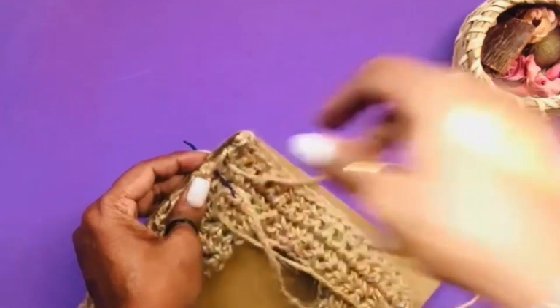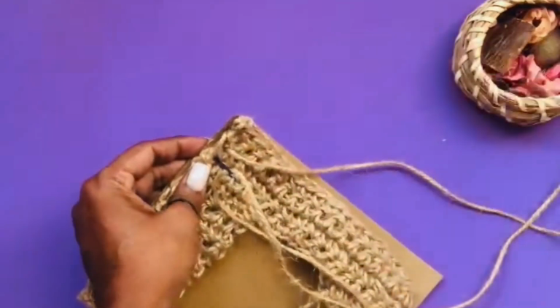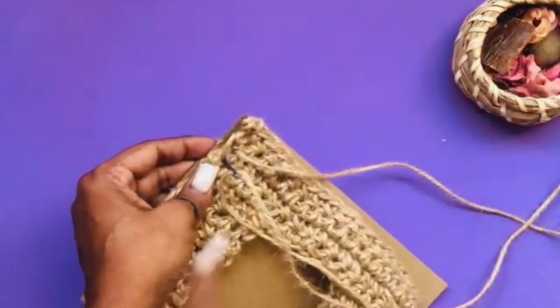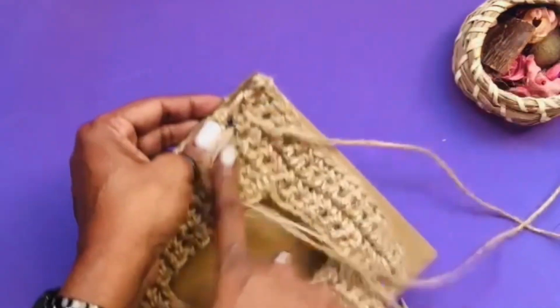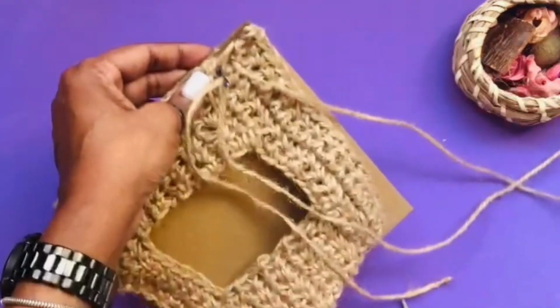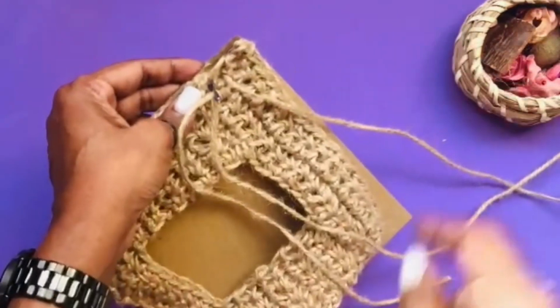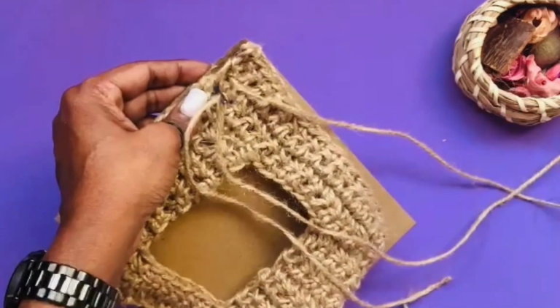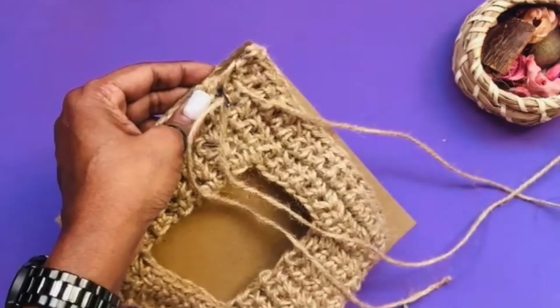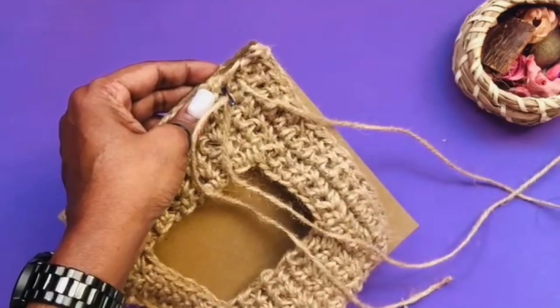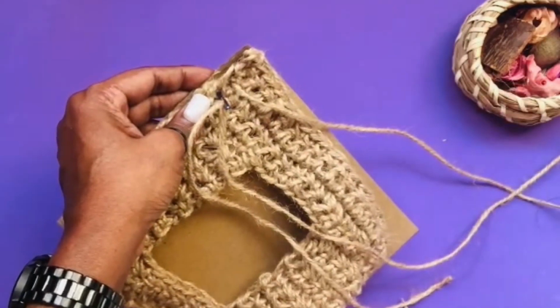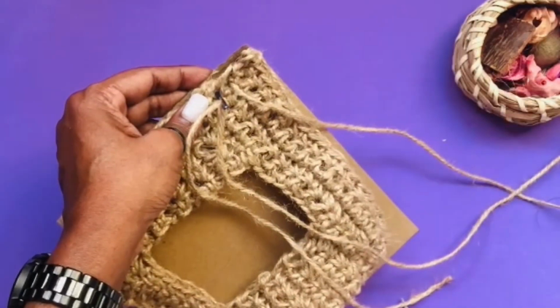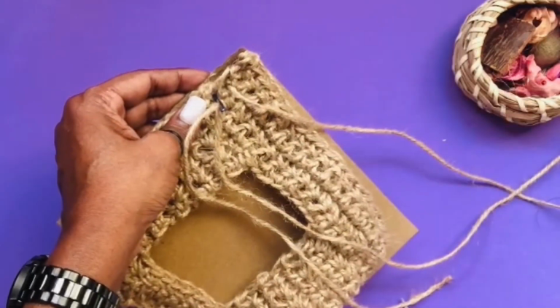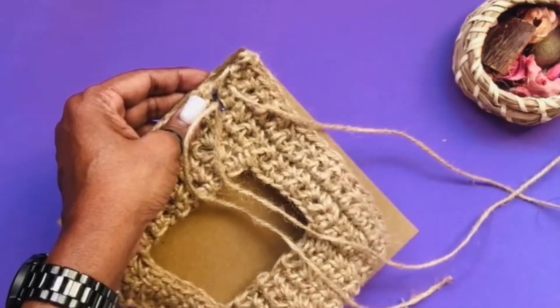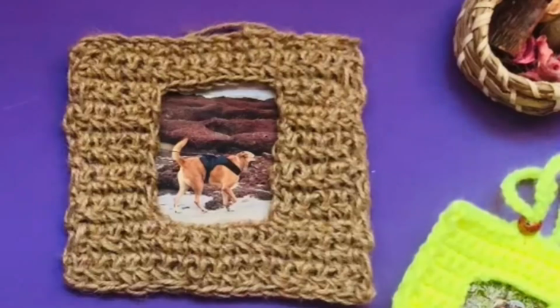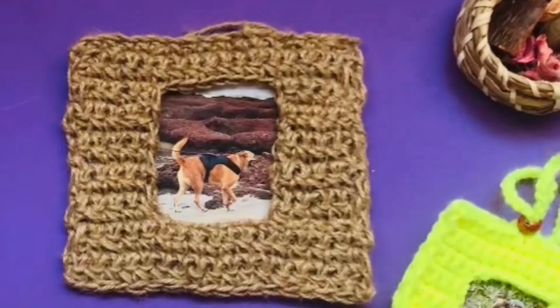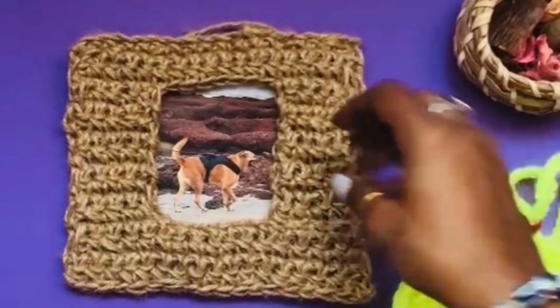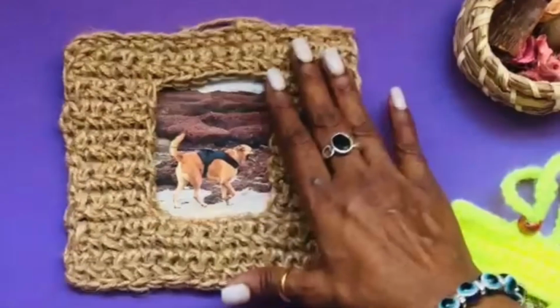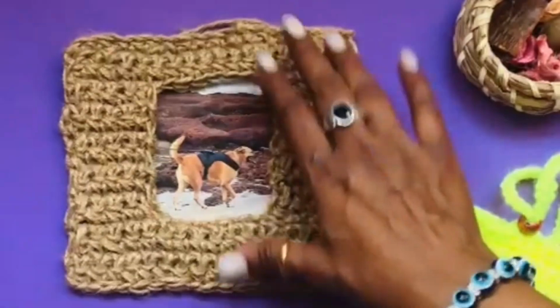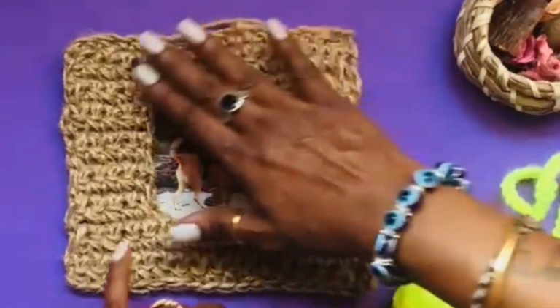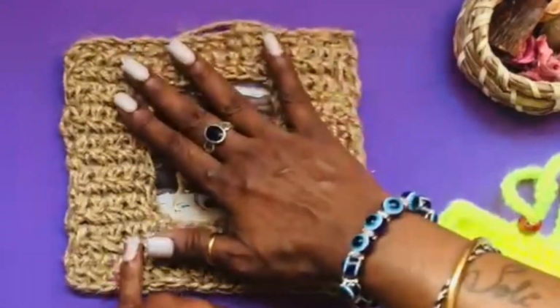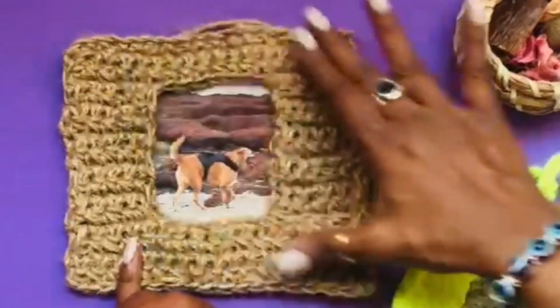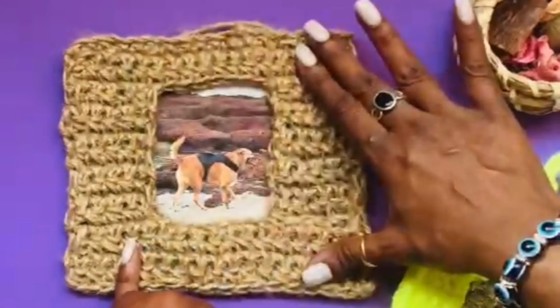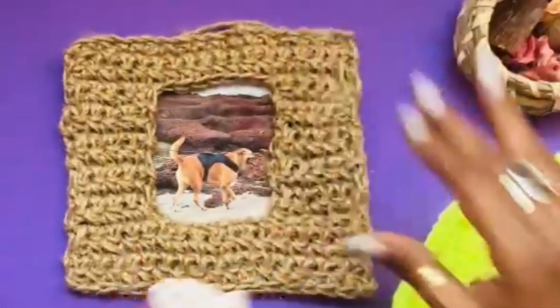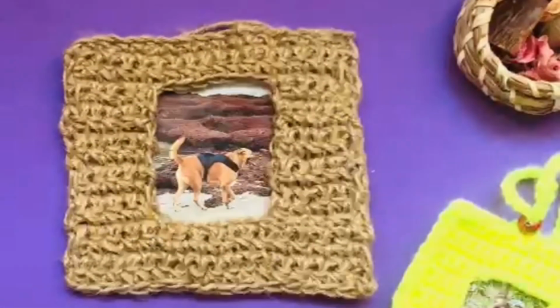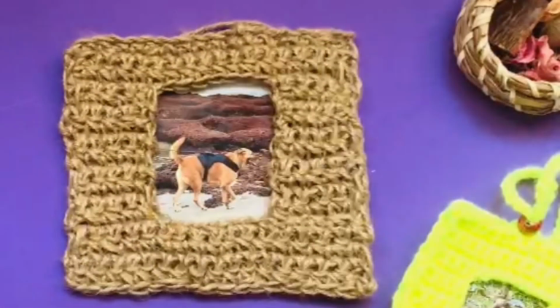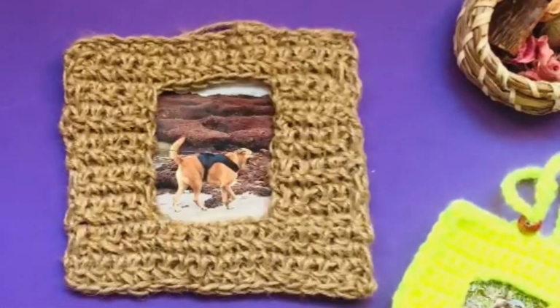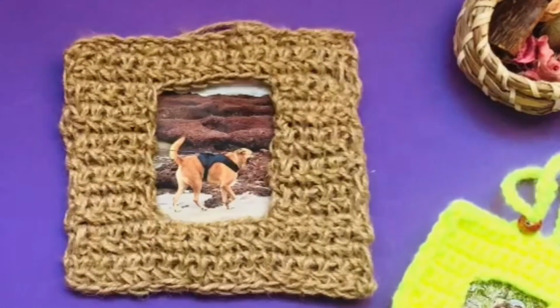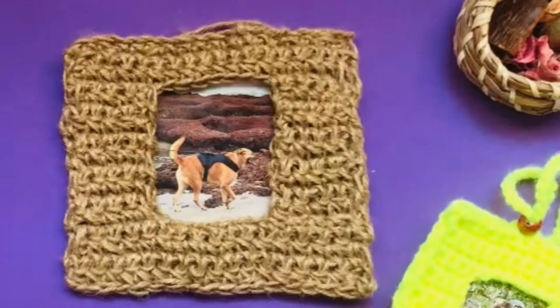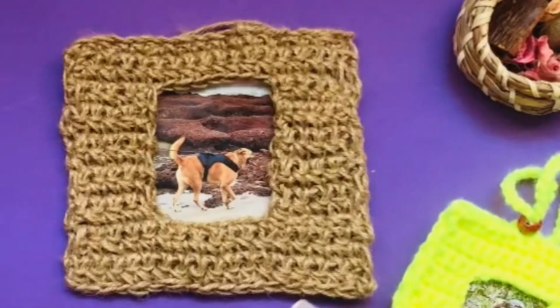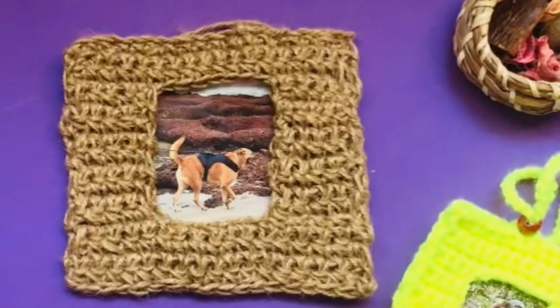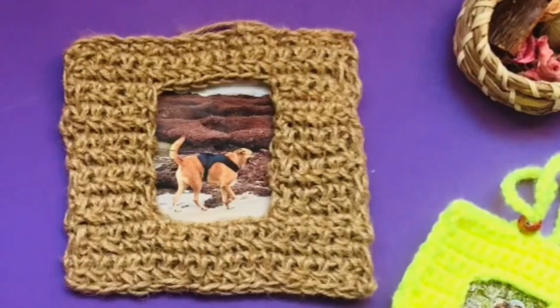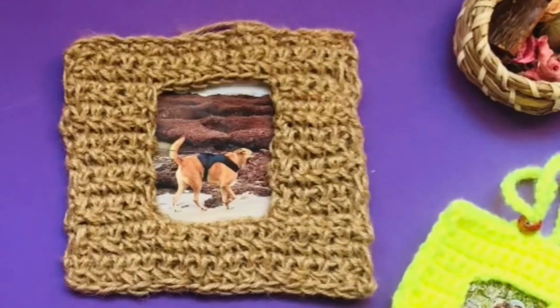I will continue sewing this and I will see you at the end. And this is our beautiful photo frame ready!